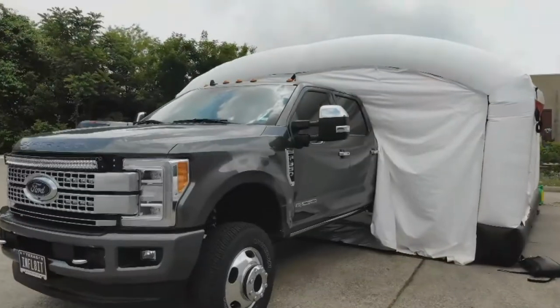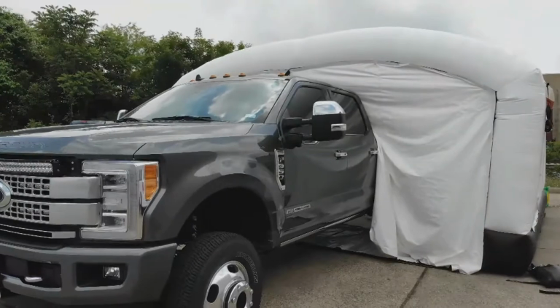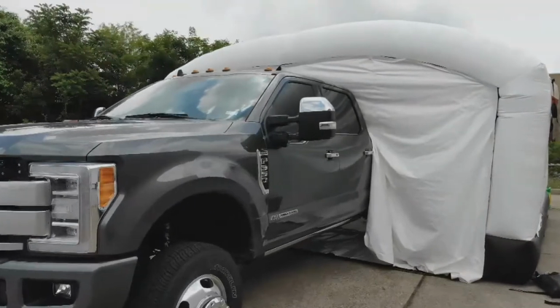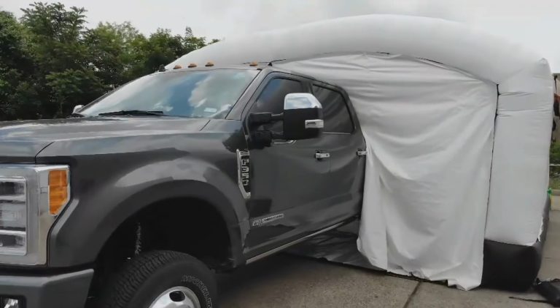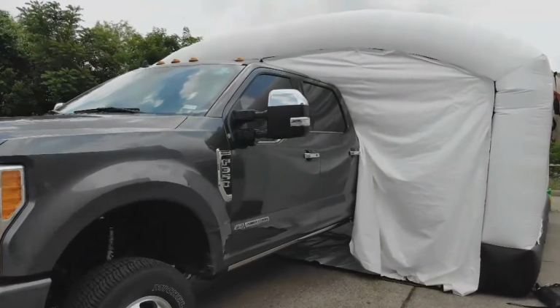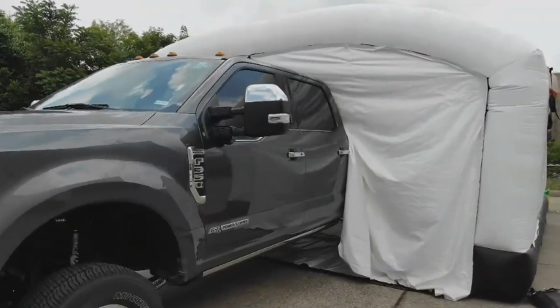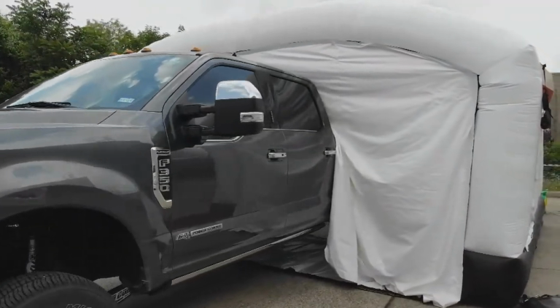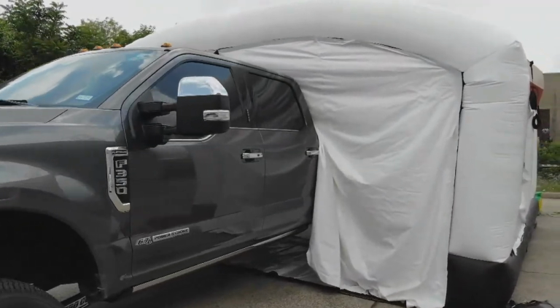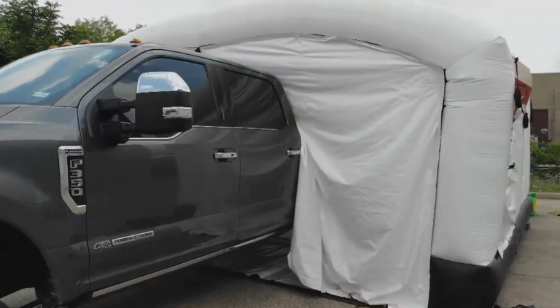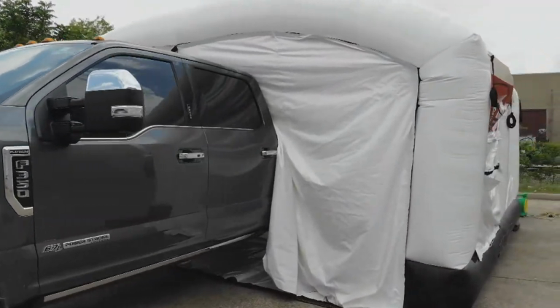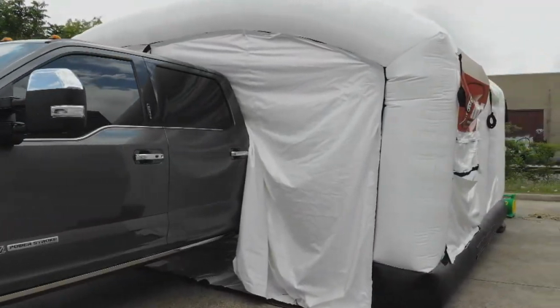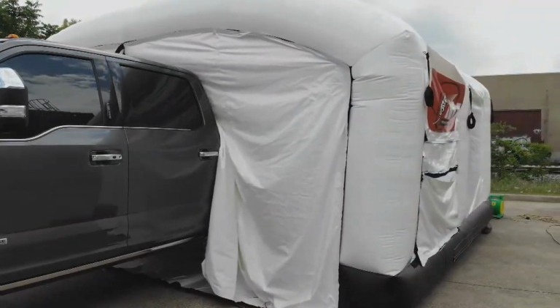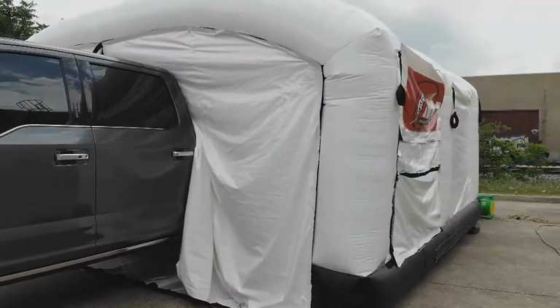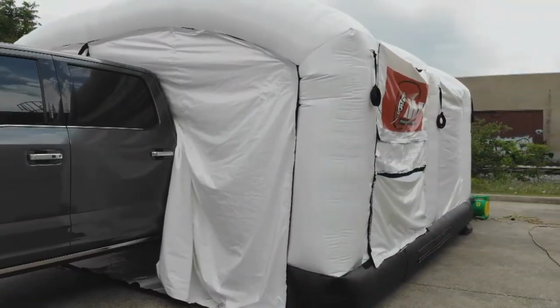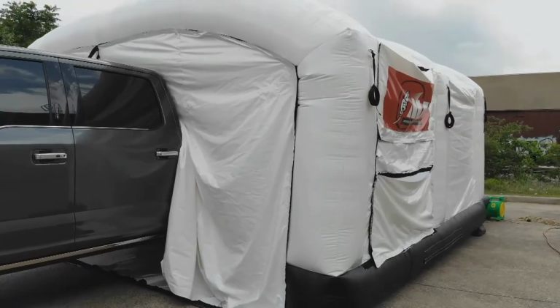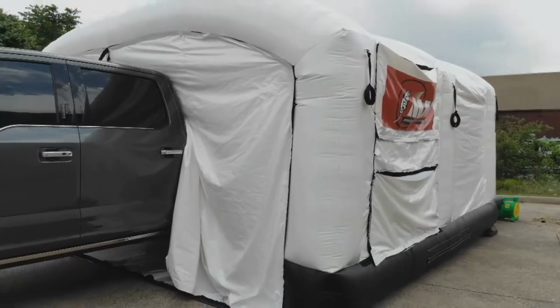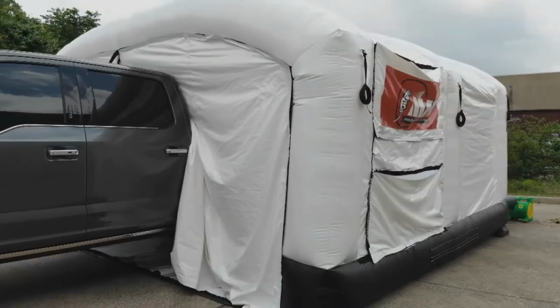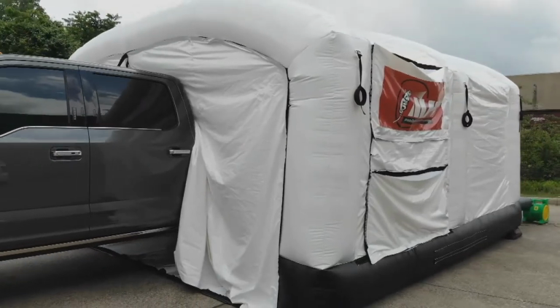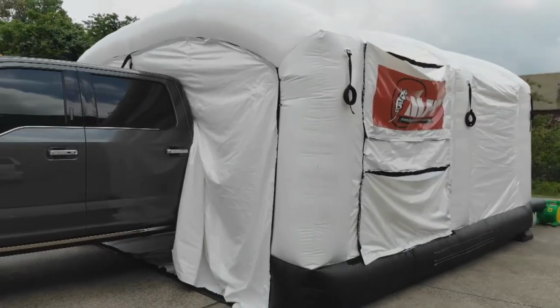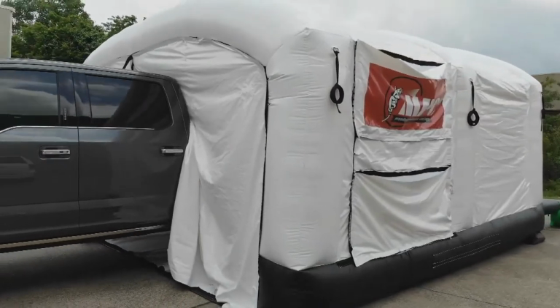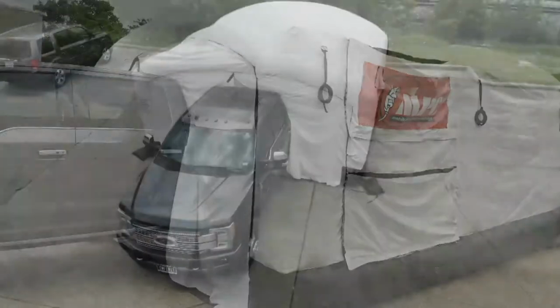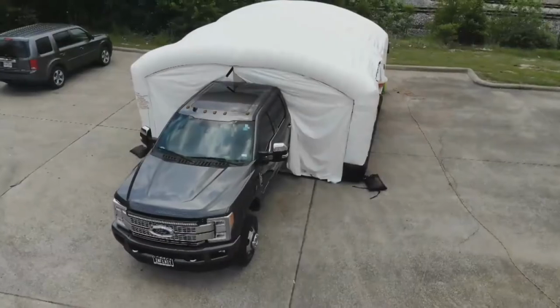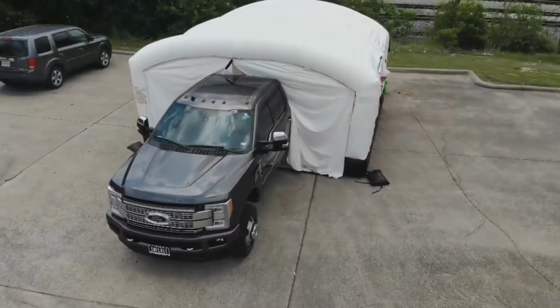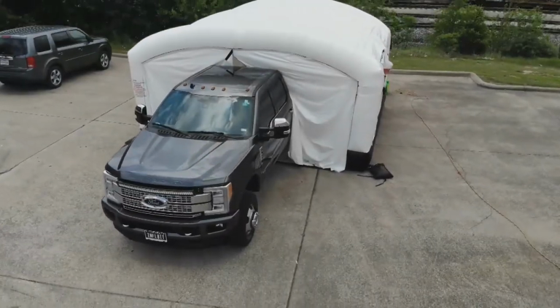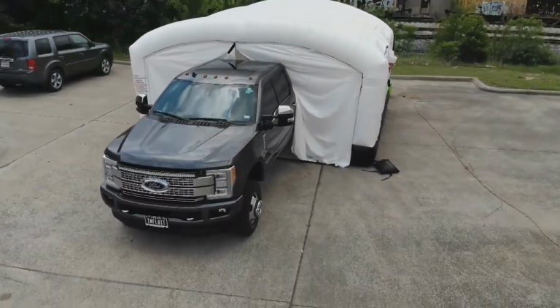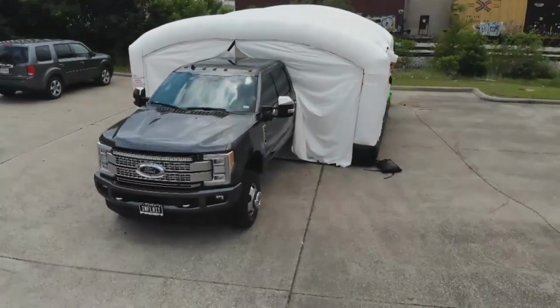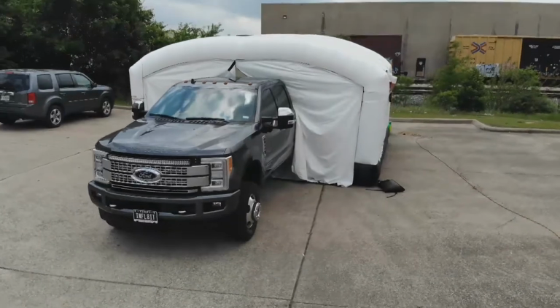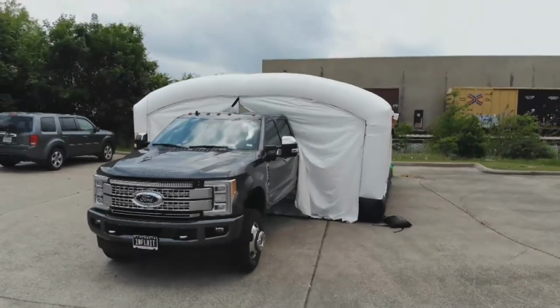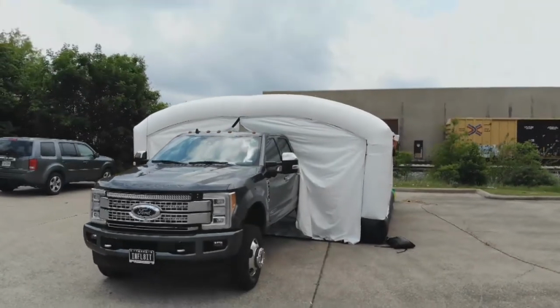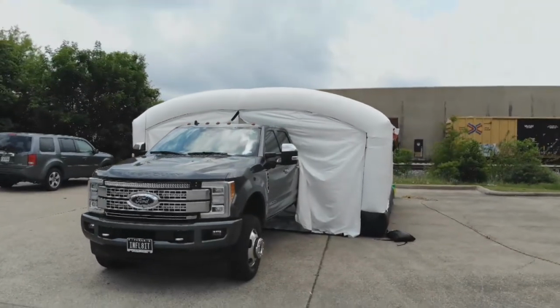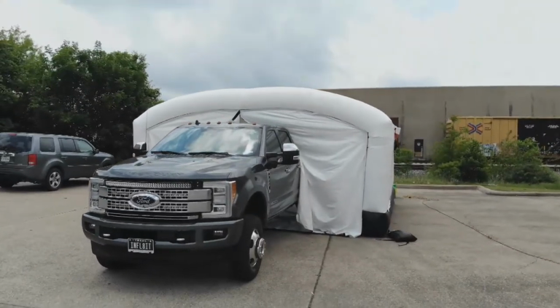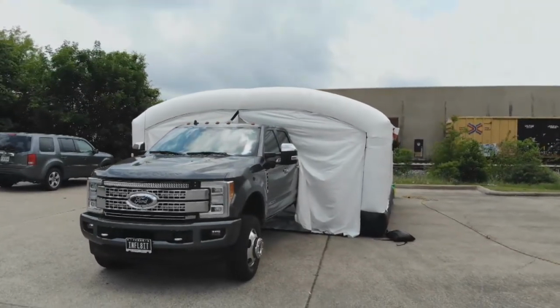You don't have any issues with overspray because this thing is kind of tucked away in there. It encapsulates the entire bed of the truck and it actually has curtains inside that are designed to not allow overspray to continue to stick to it, which makes for easier cleanup and so on.